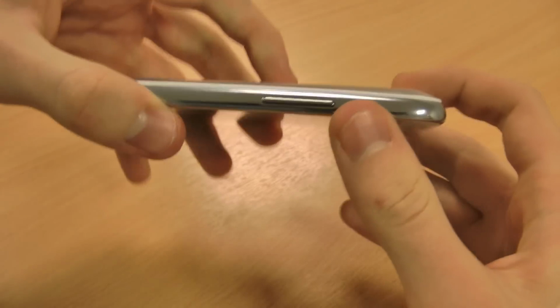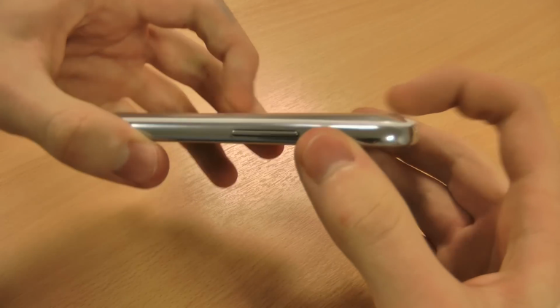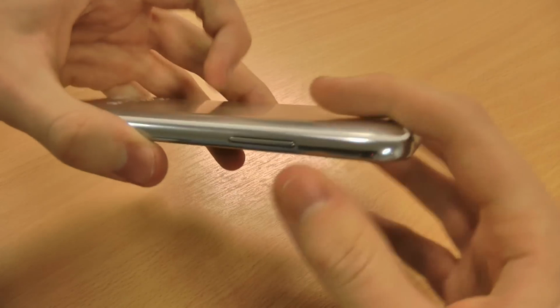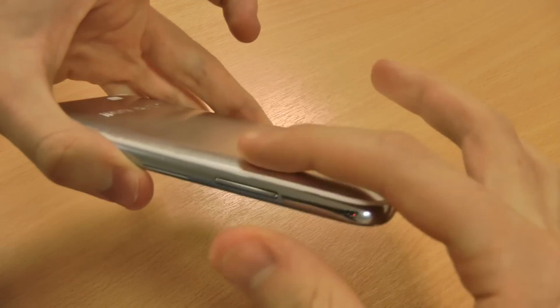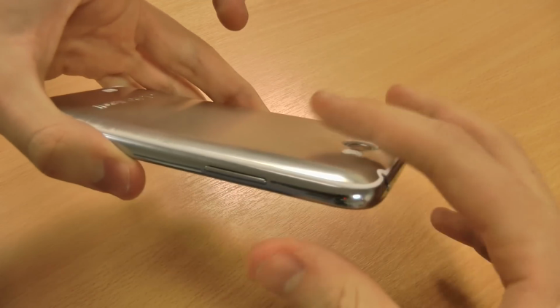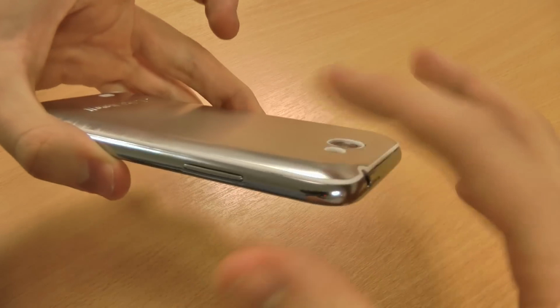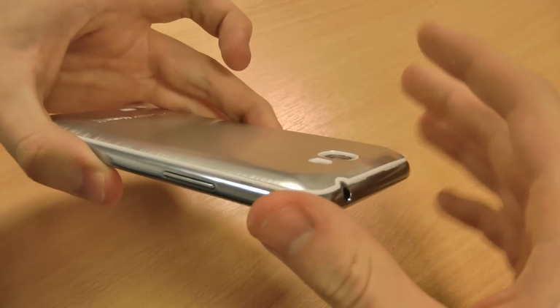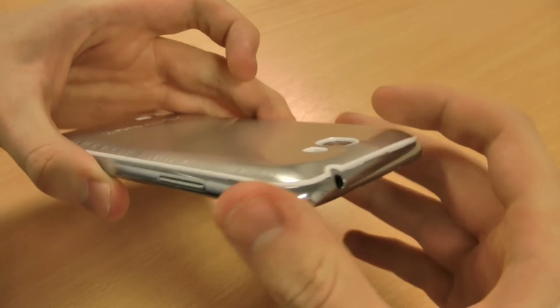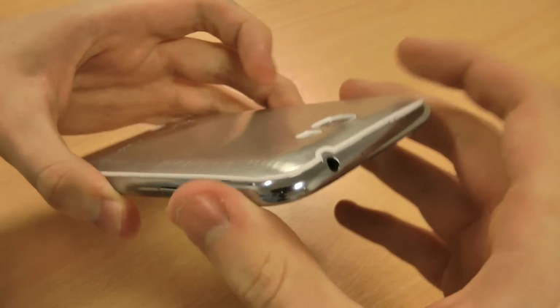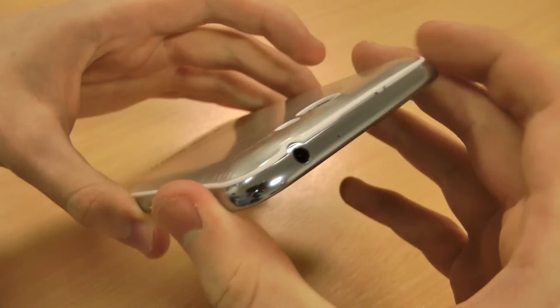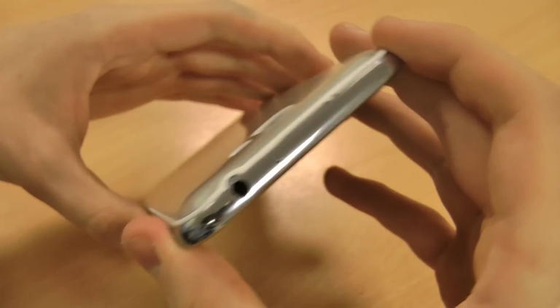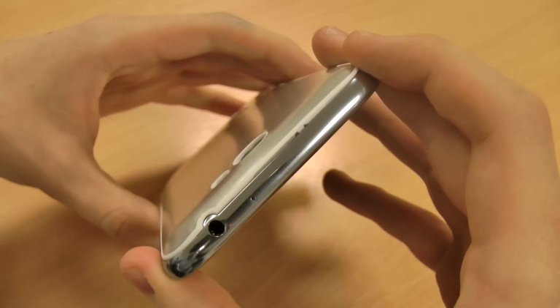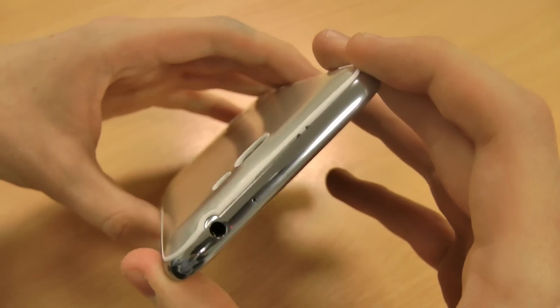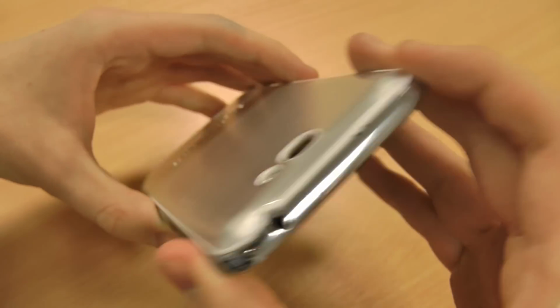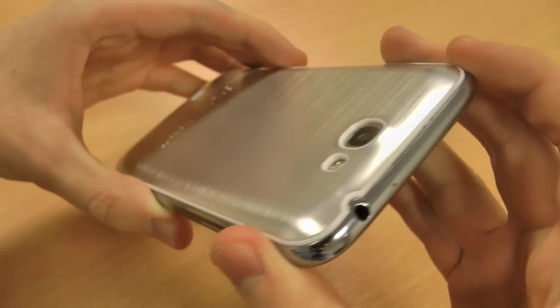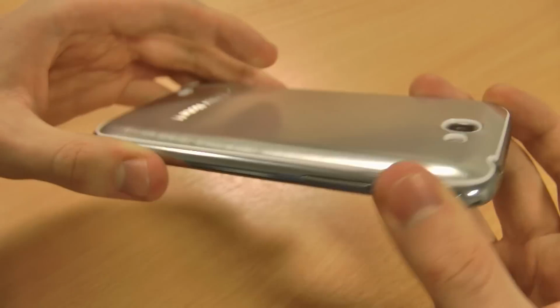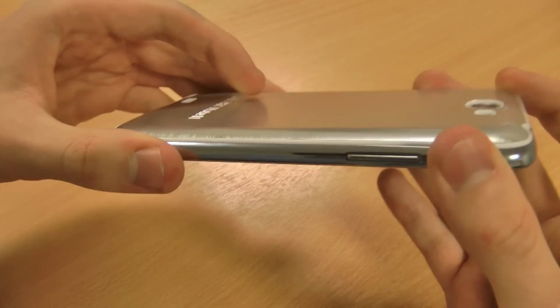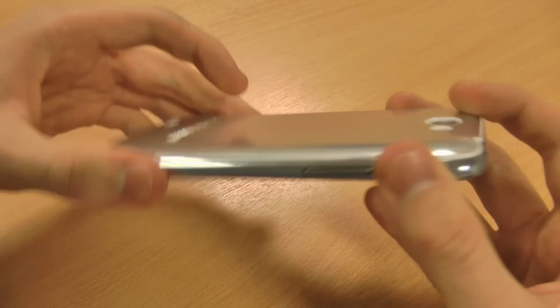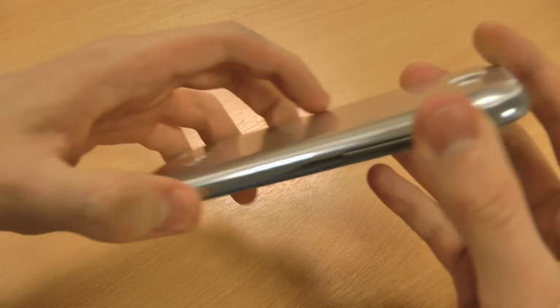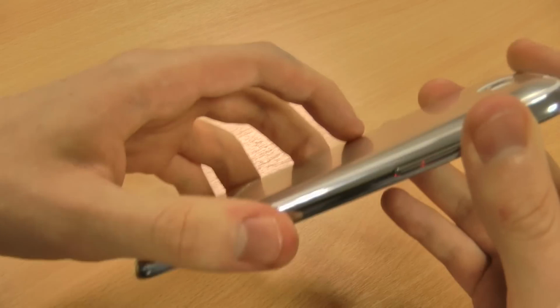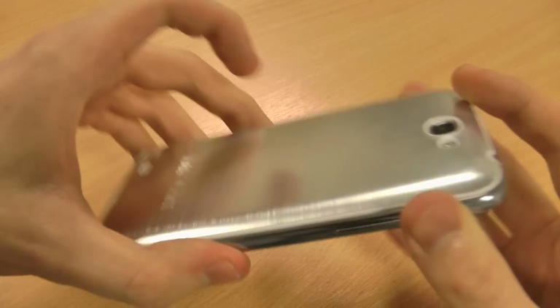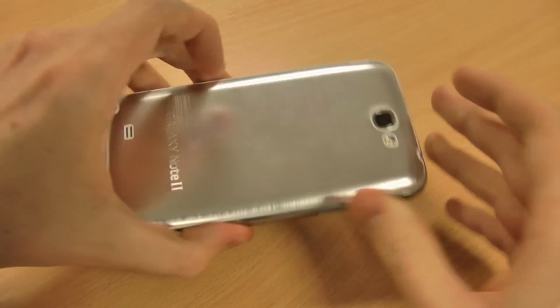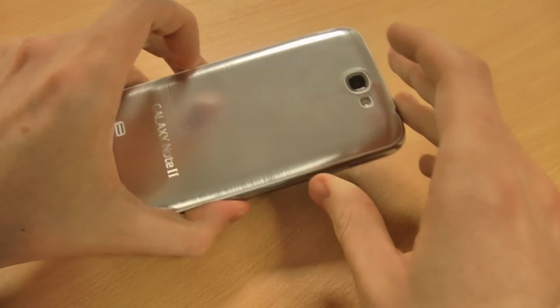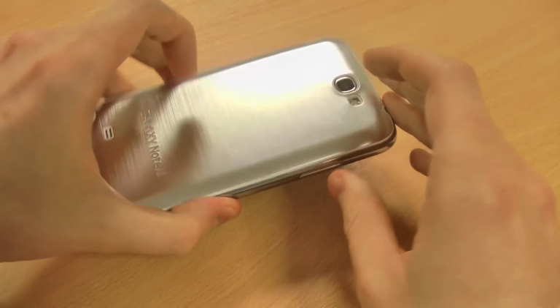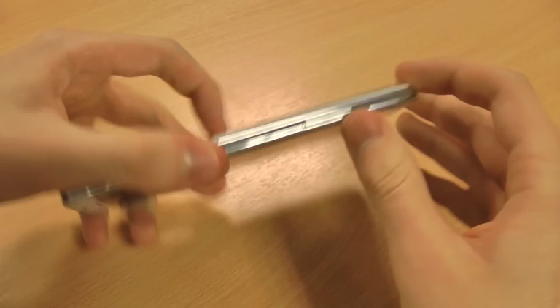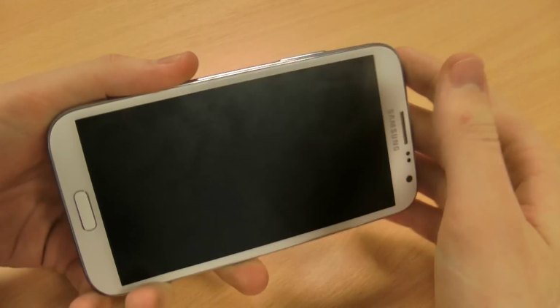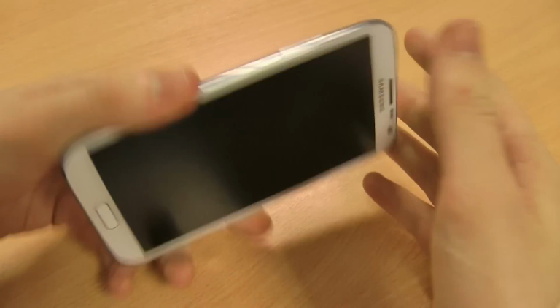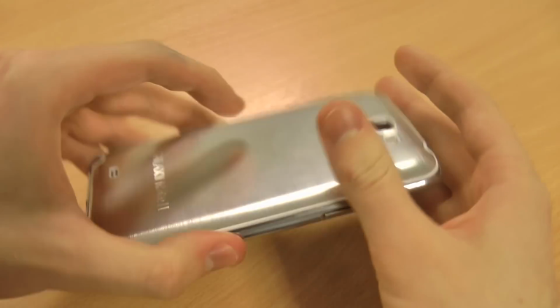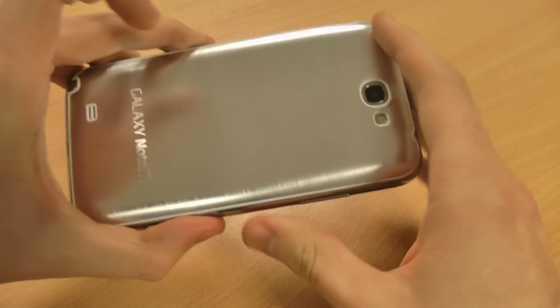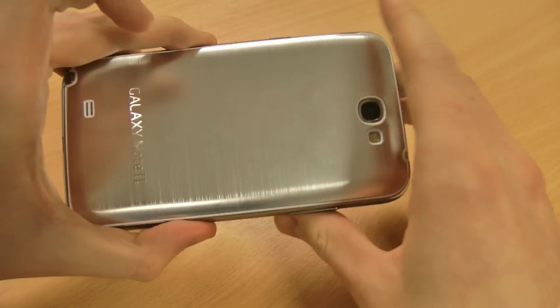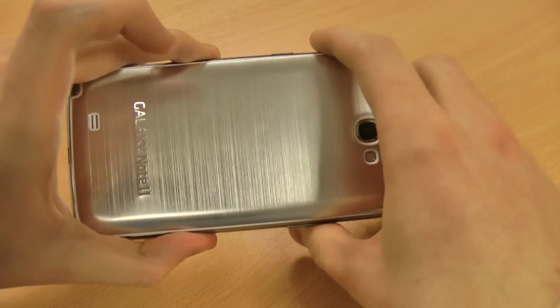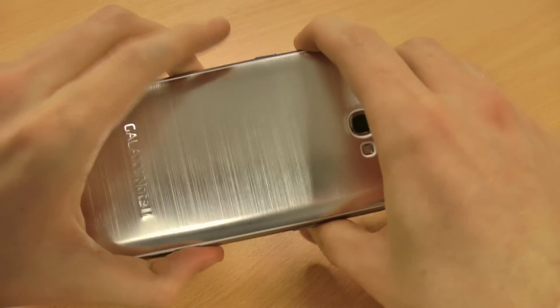As it replaces the back of your Note 2, it doesn't add any bulk or weight to your phone either, and as I said it does actually look really stylish.